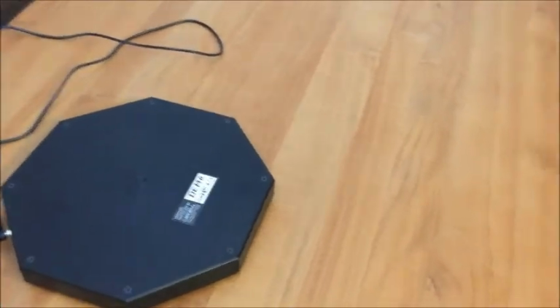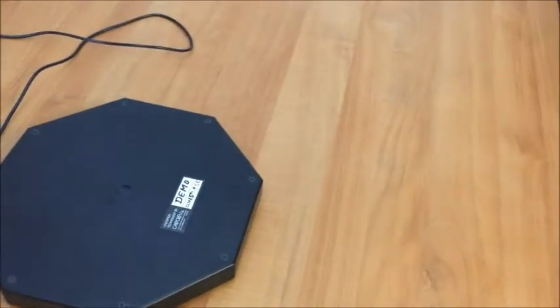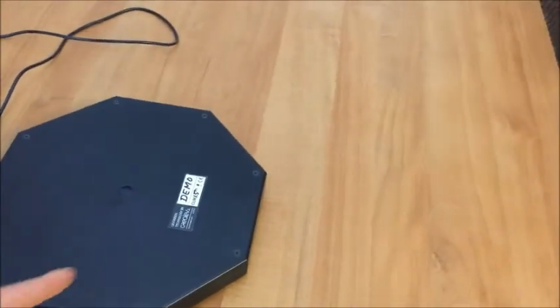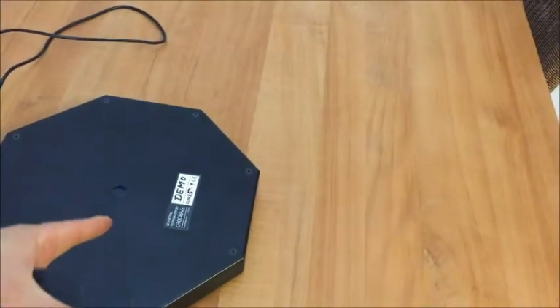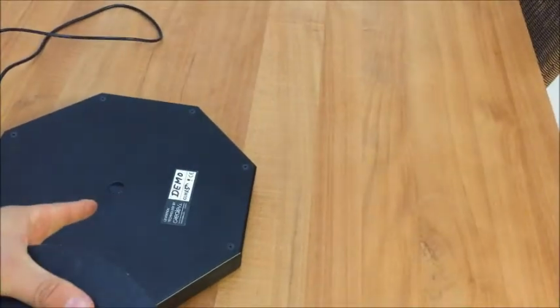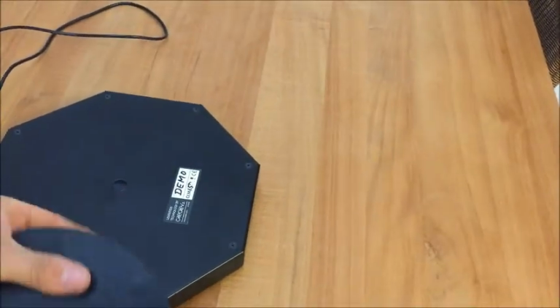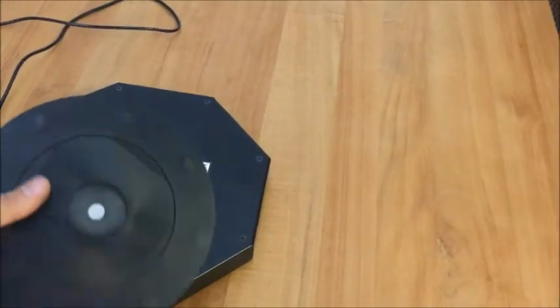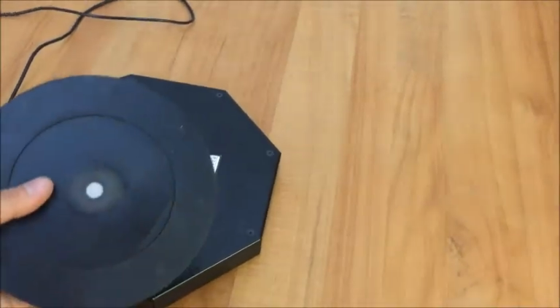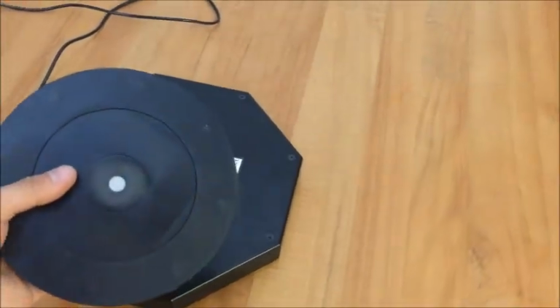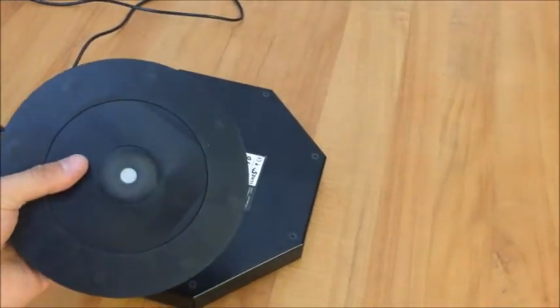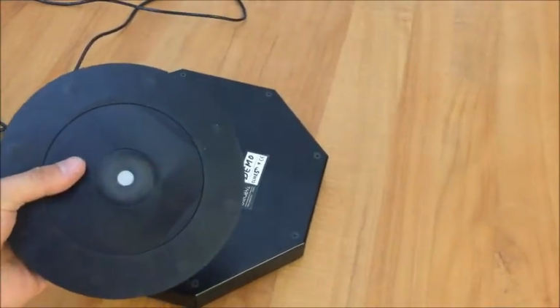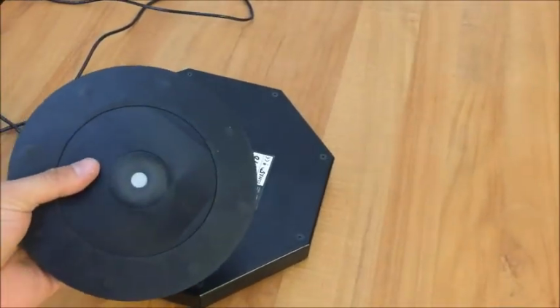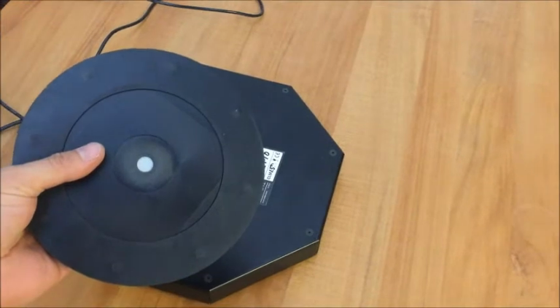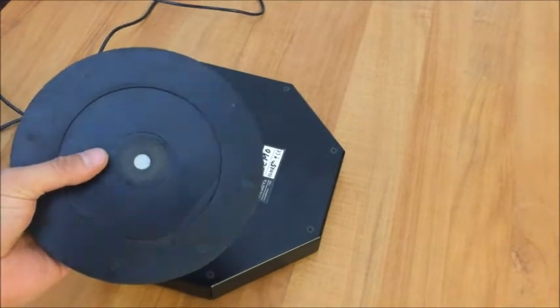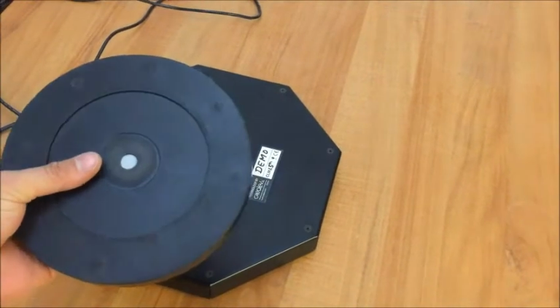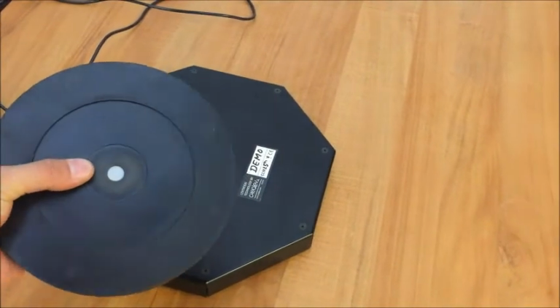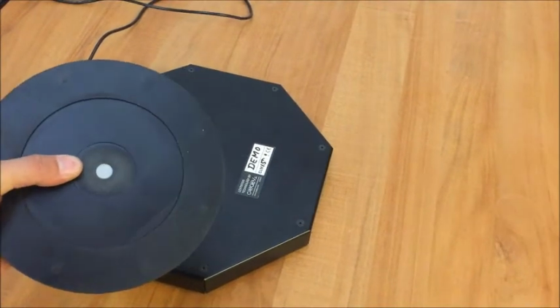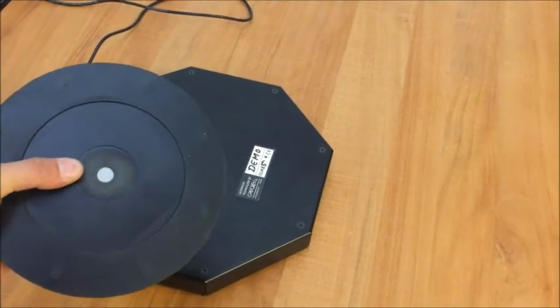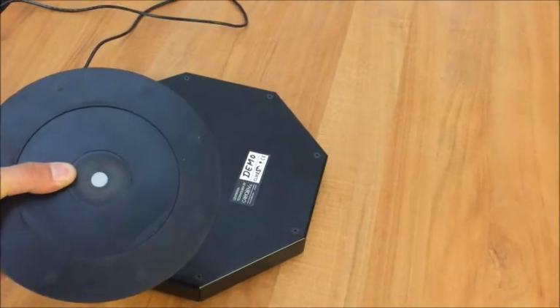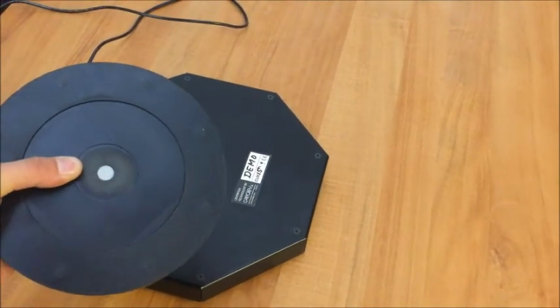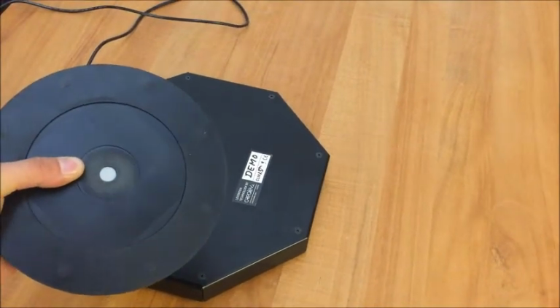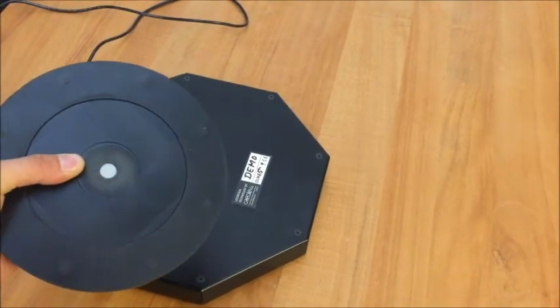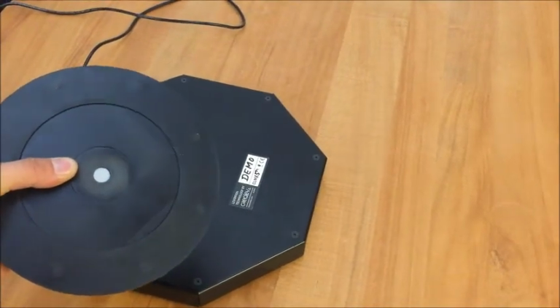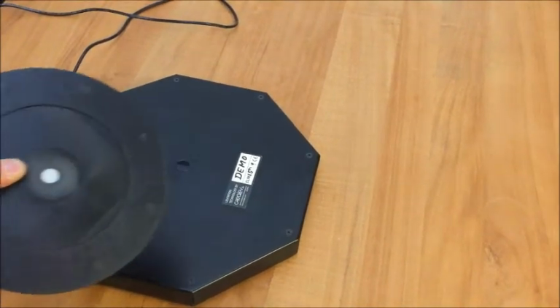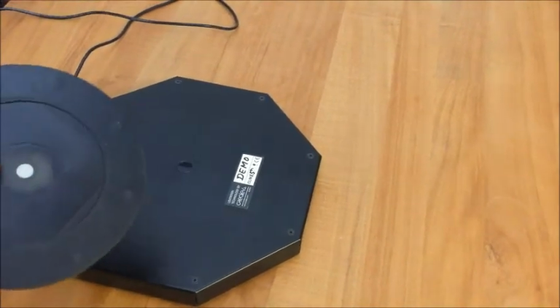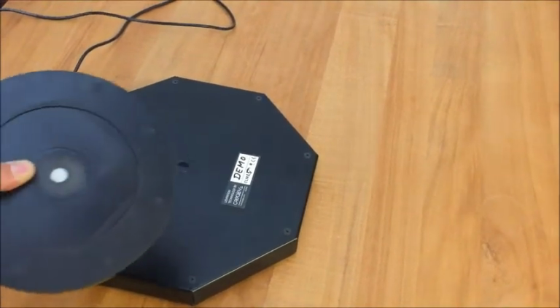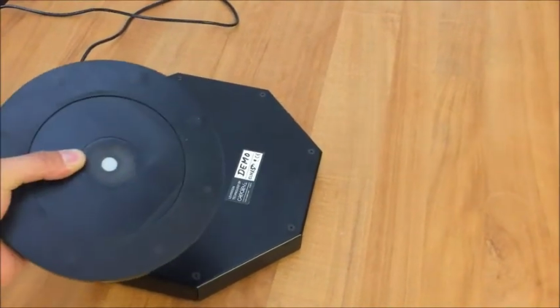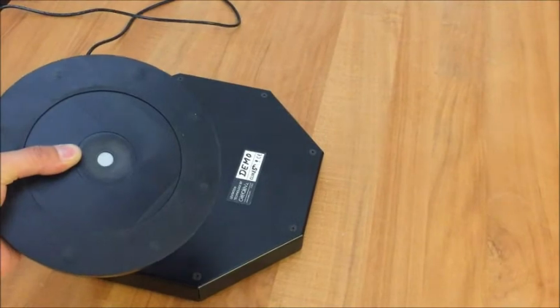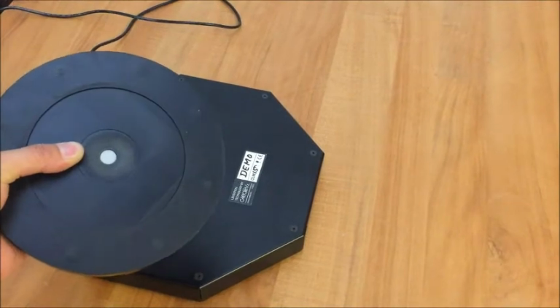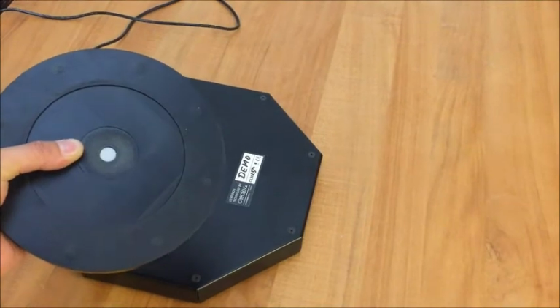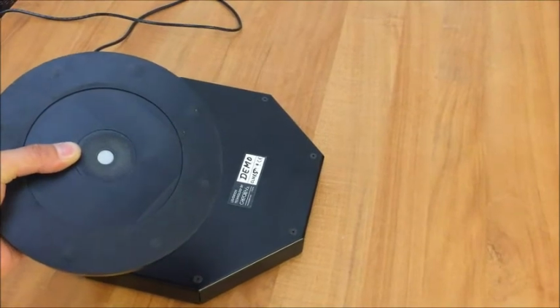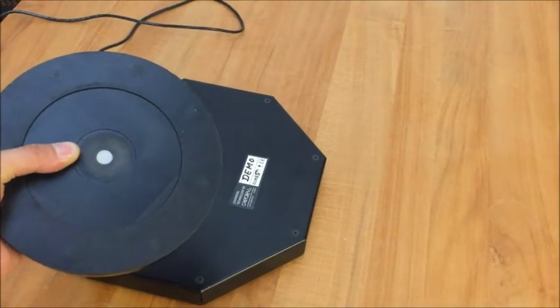On the carrier there's a reflector, and the path from the optical sensor to the reflector should be clear at all times.